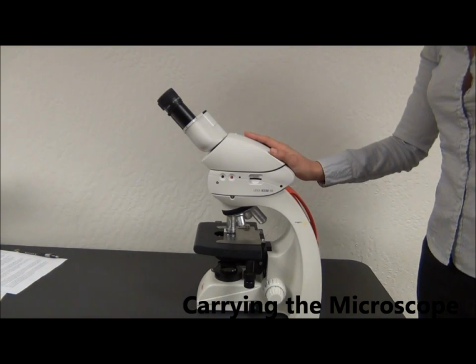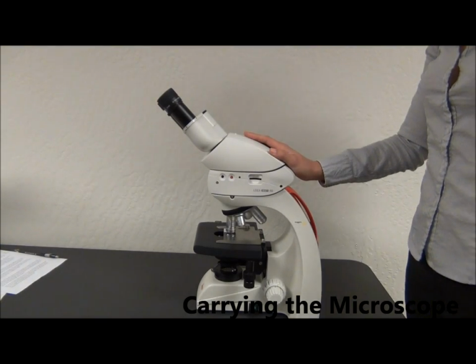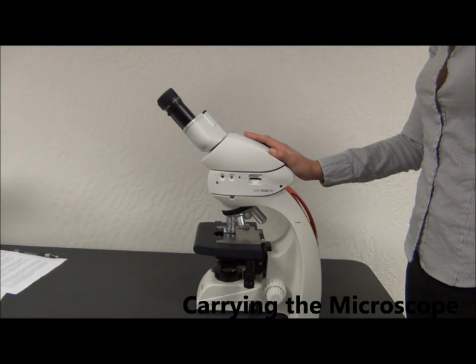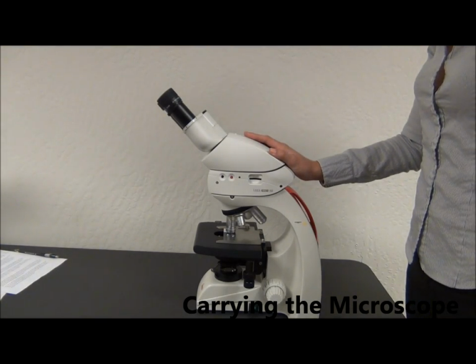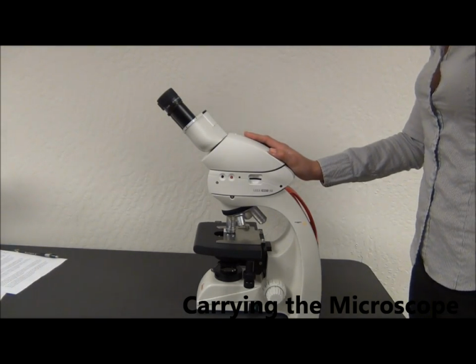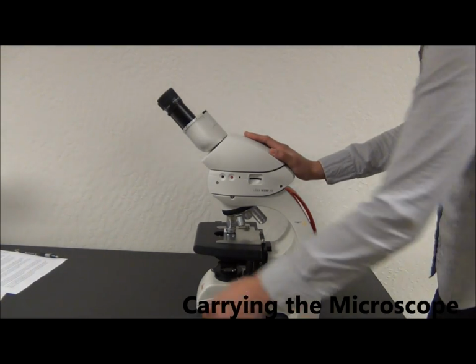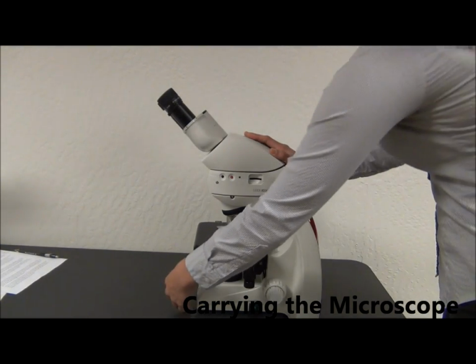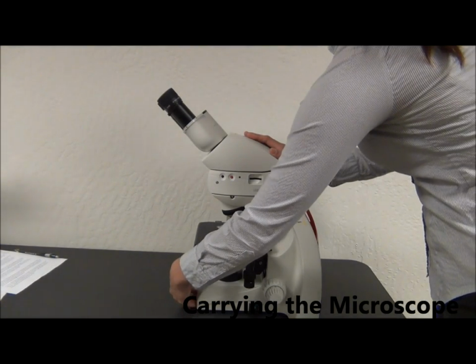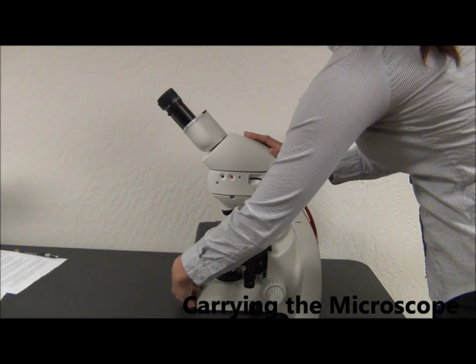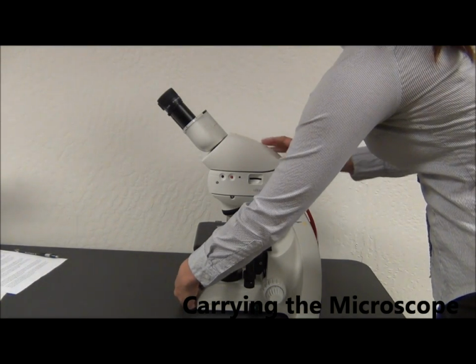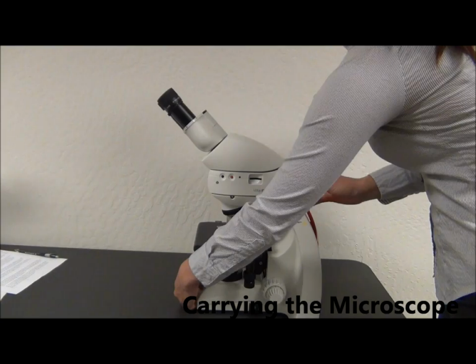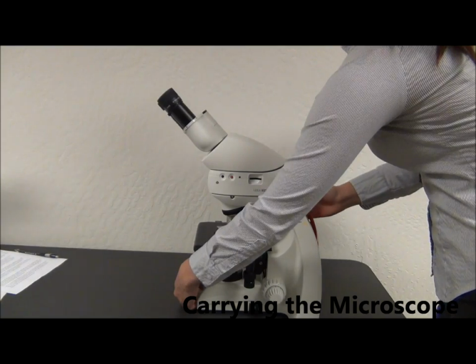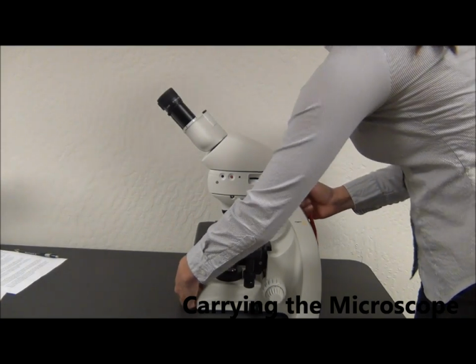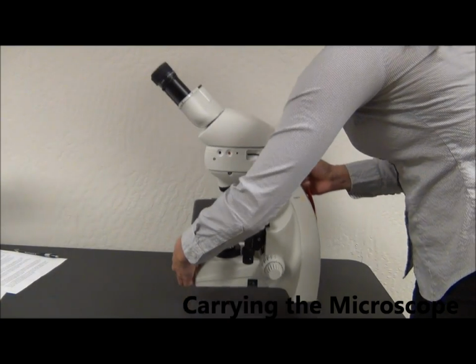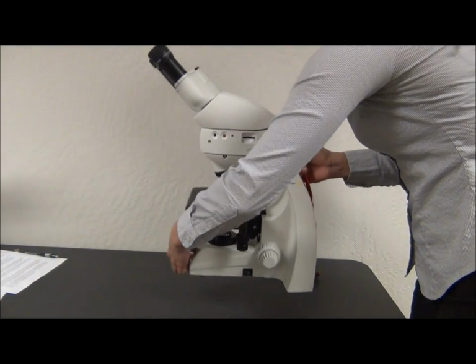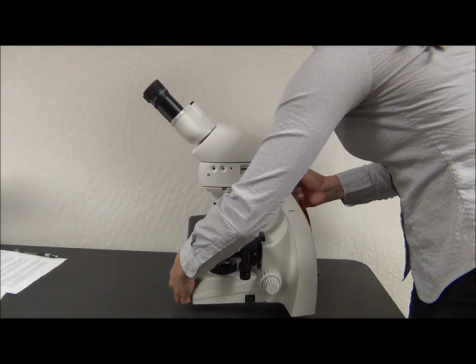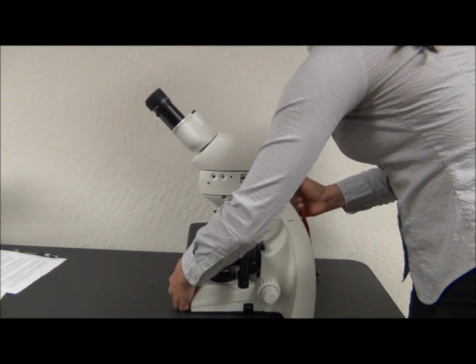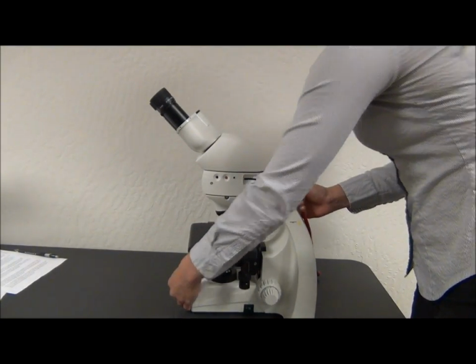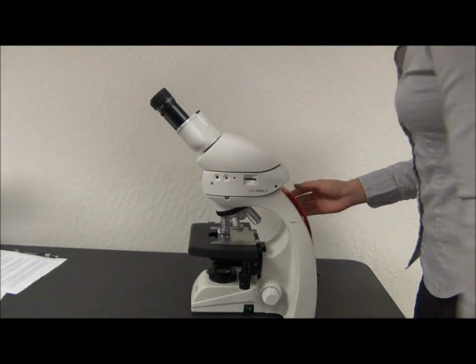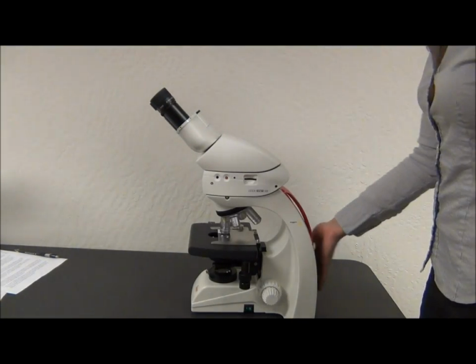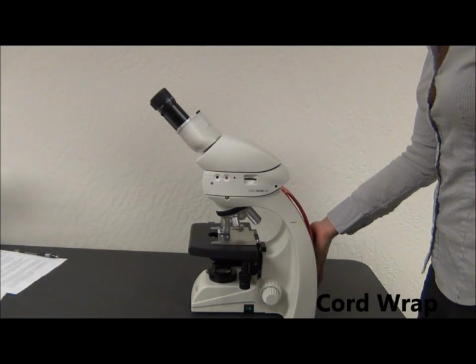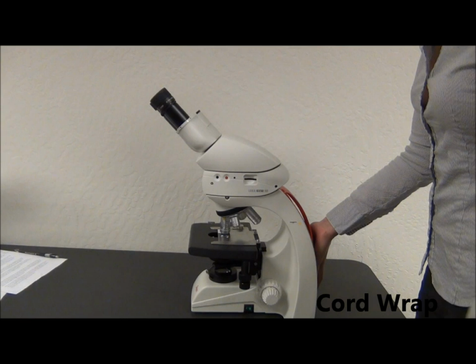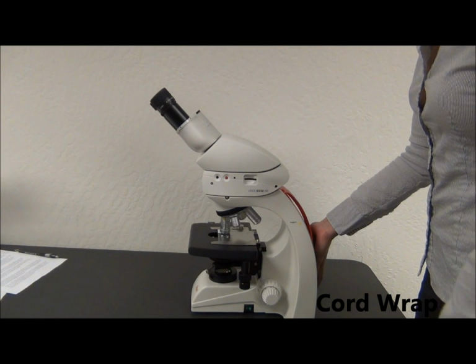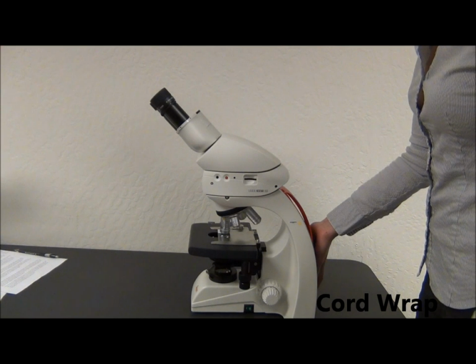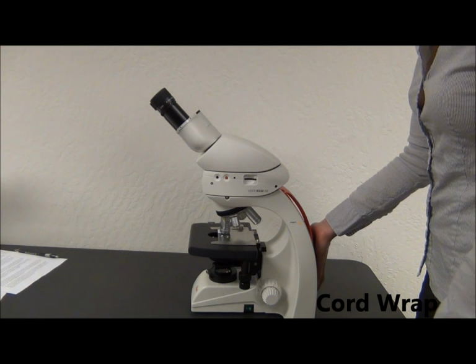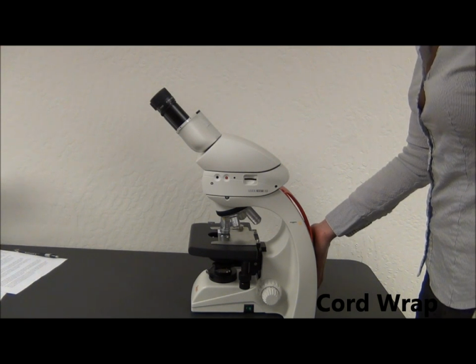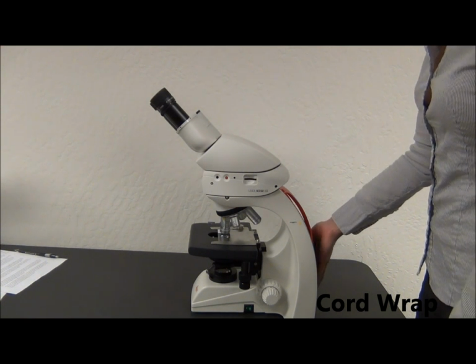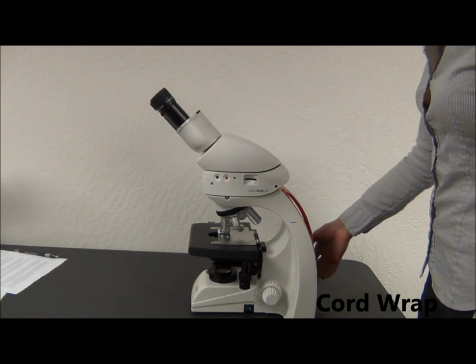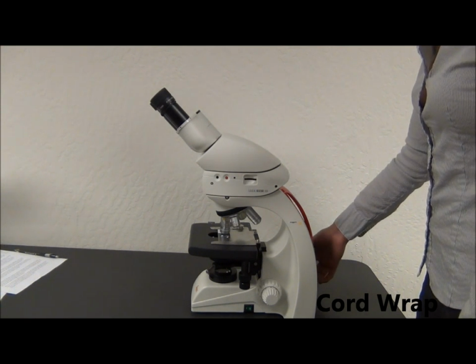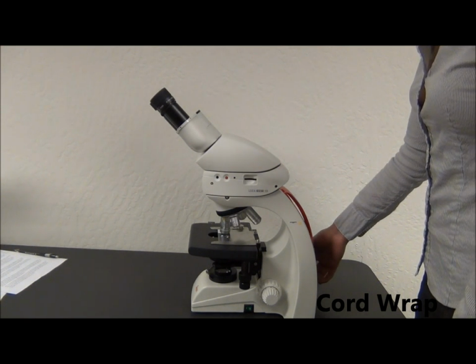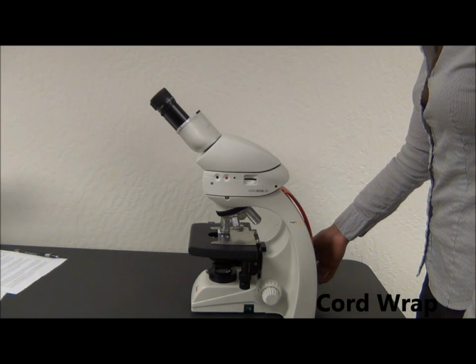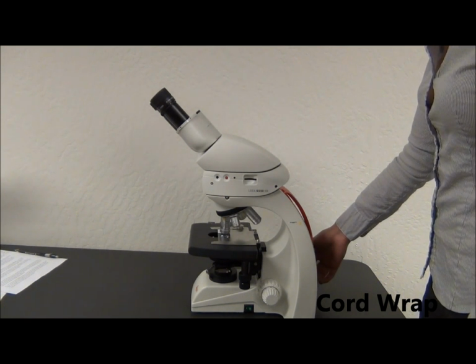The best way to carry the microscope is by putting one hand in this notch and your other hand in the carrying handle and lifting it. There's a cord wrap in the back, and the cord length is designed to wrap so that the plug ends into the groove, preventing it from unwrapping.